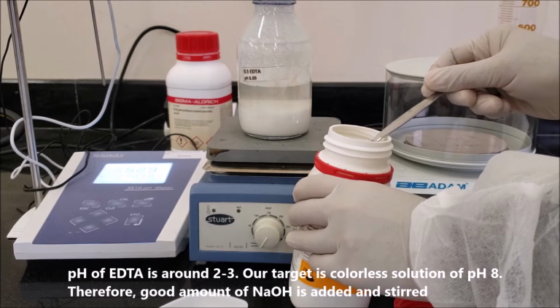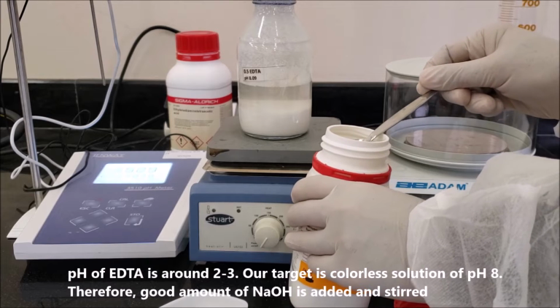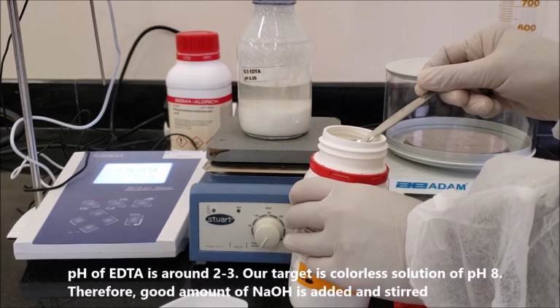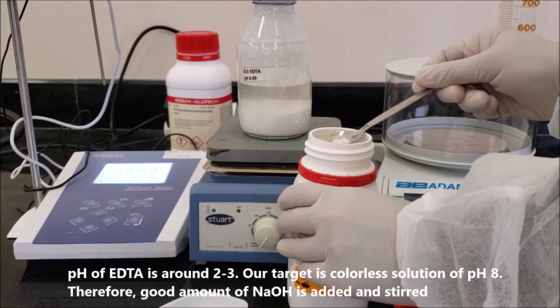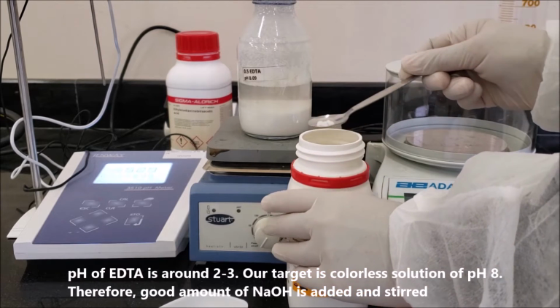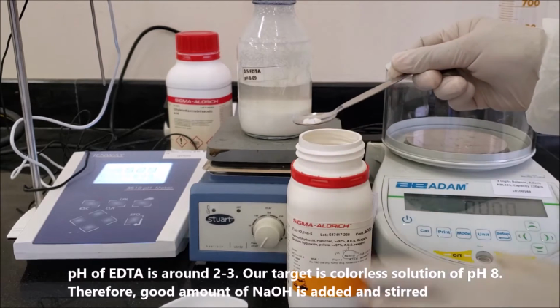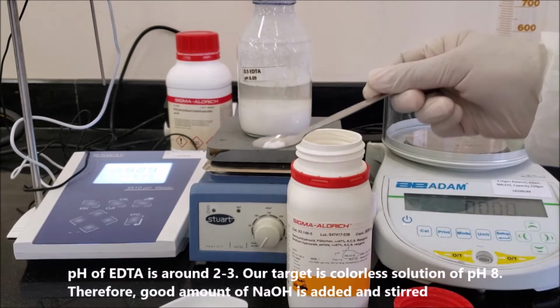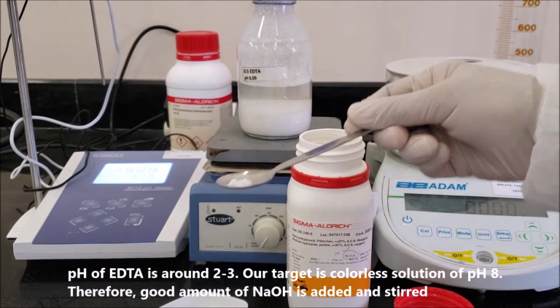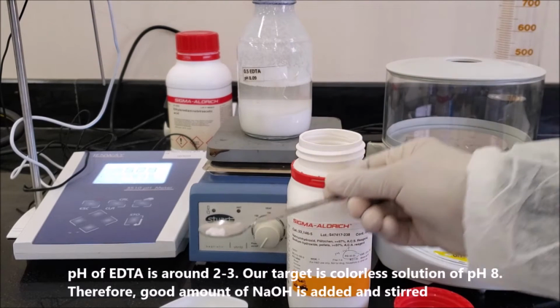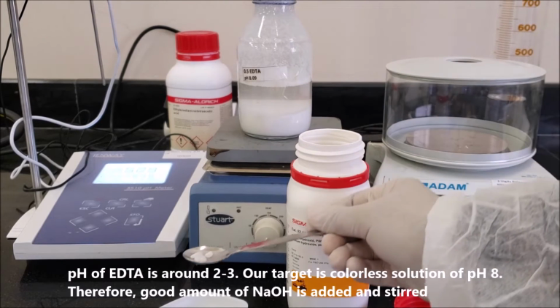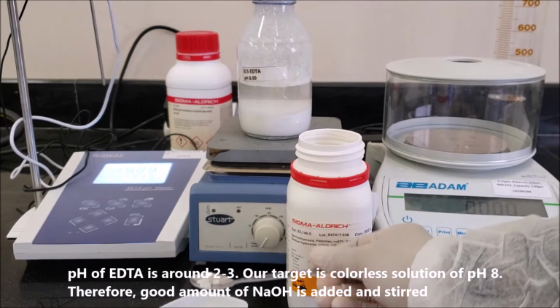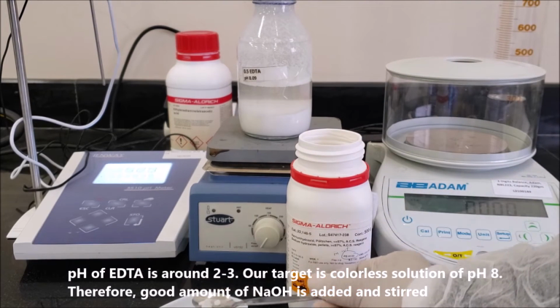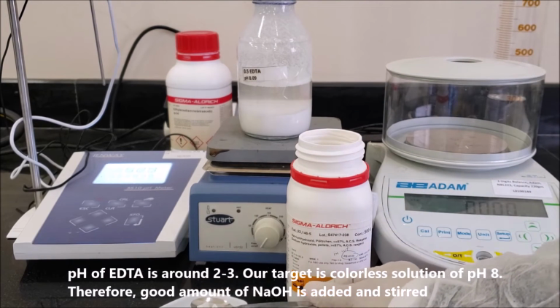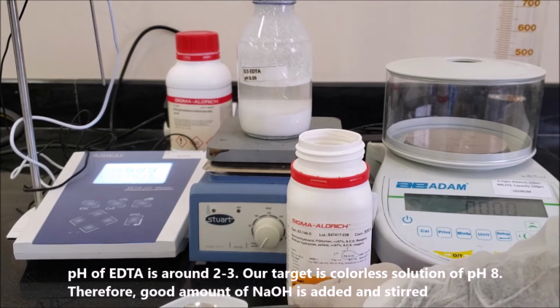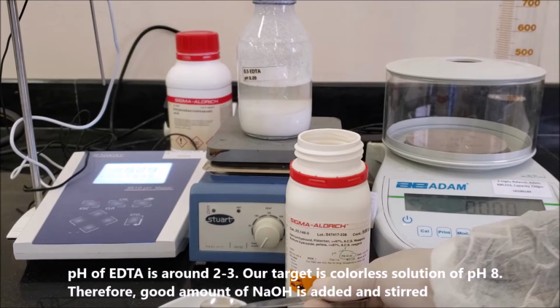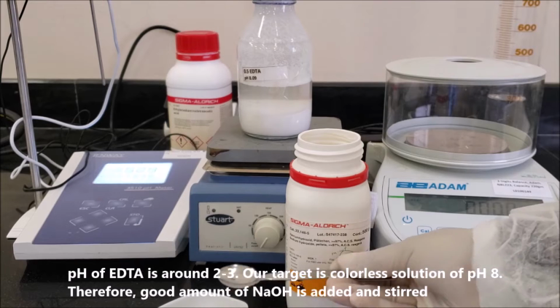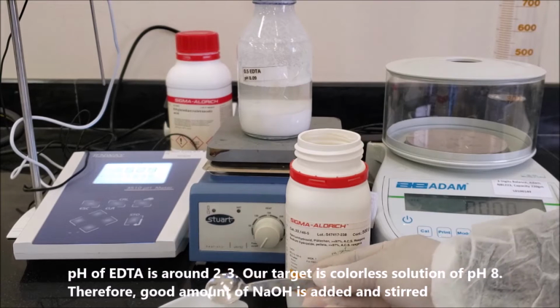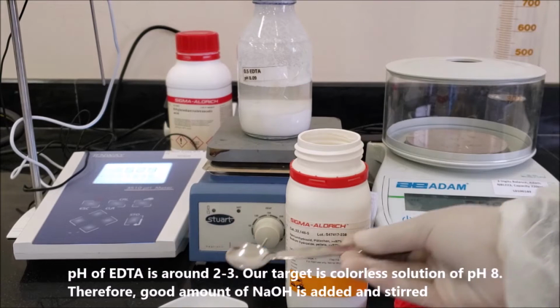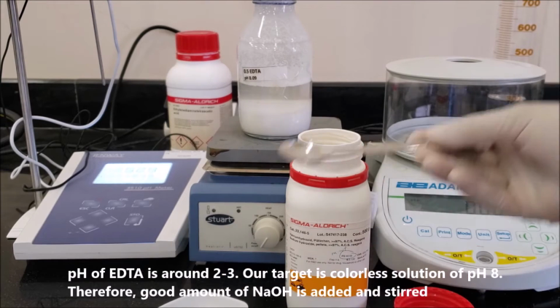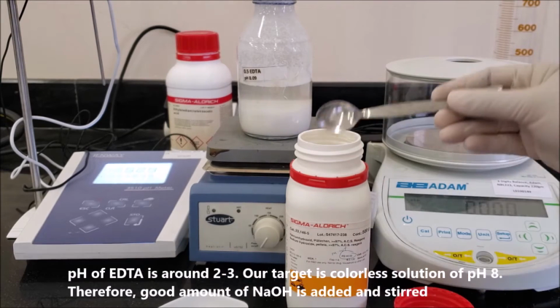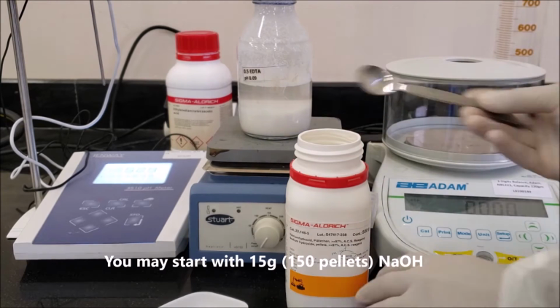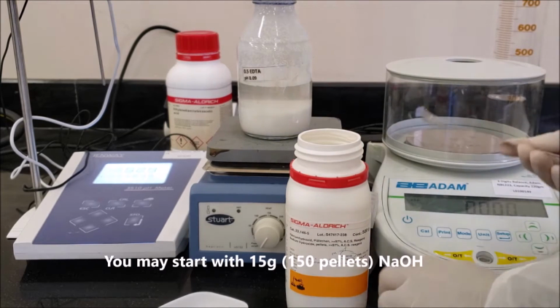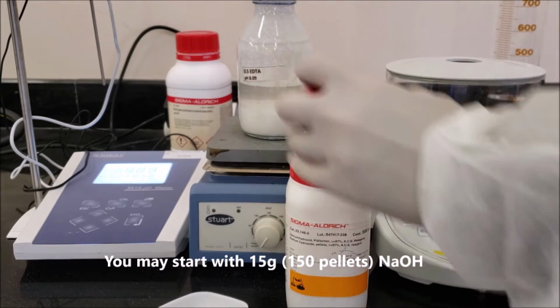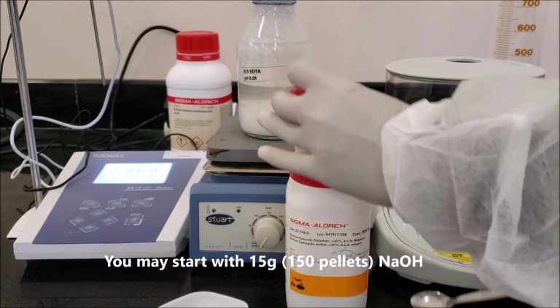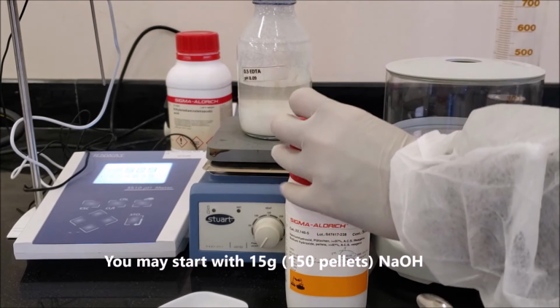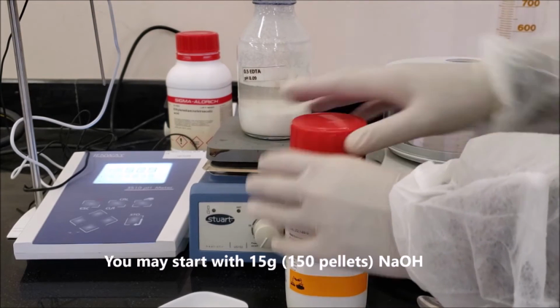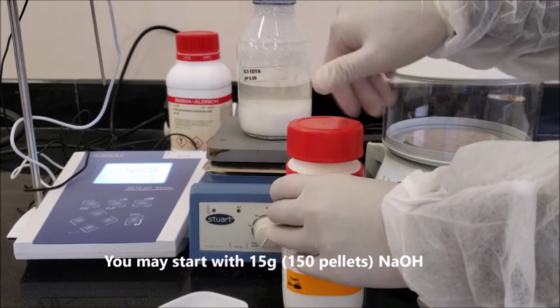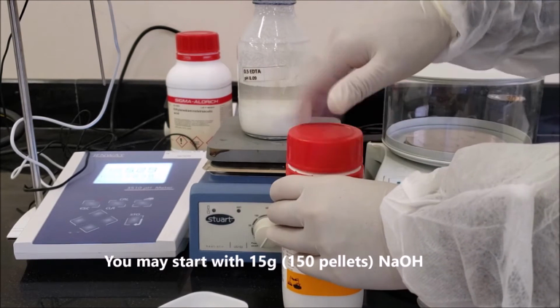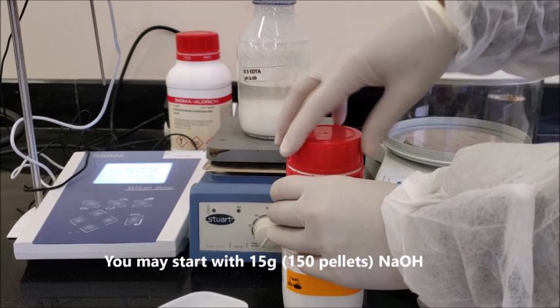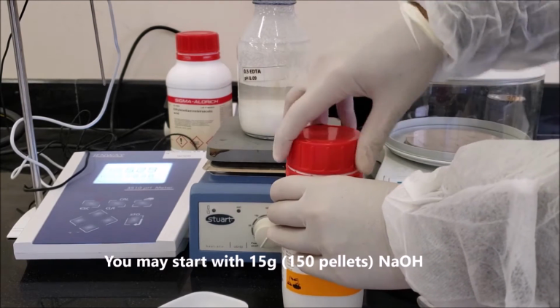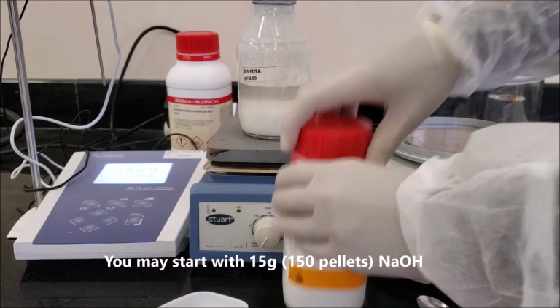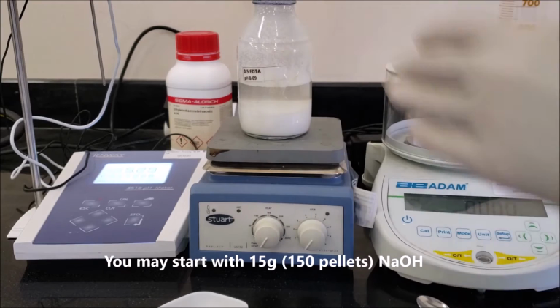Our target is a colorless solution at pH 8. Therefore, a good amount of NaOH is added and stirred. You may start with 15 grams, approximately 150 pellets of NaOH.